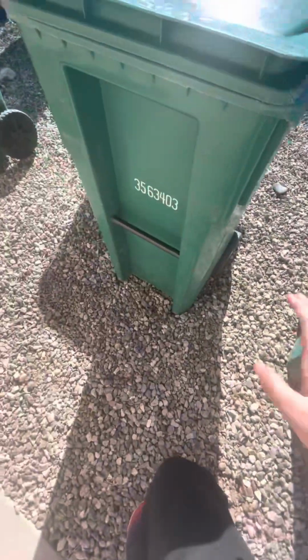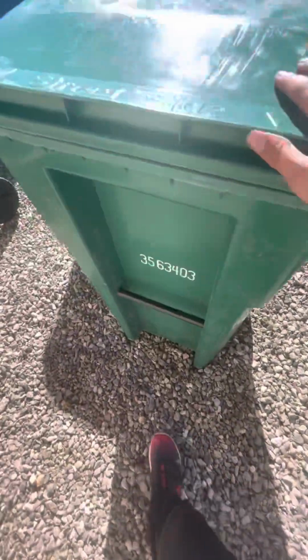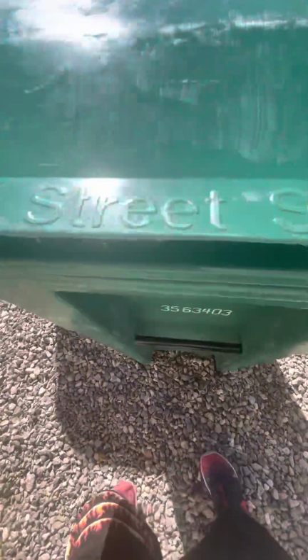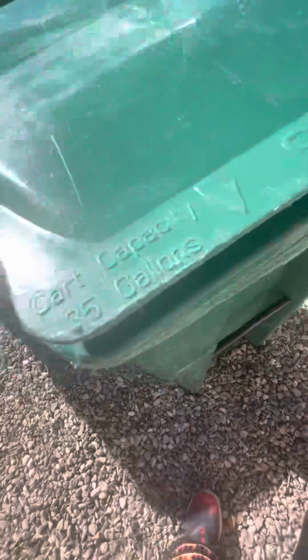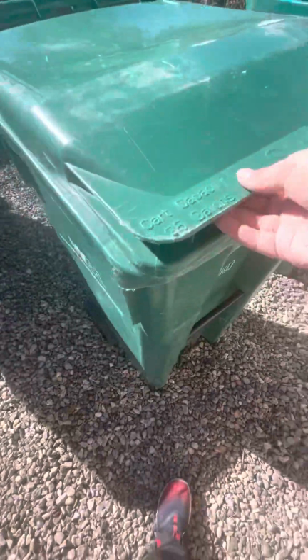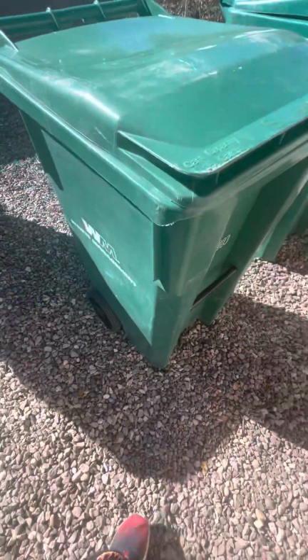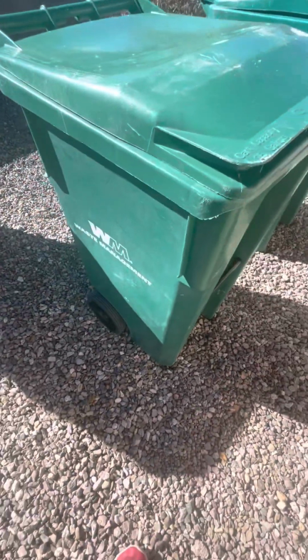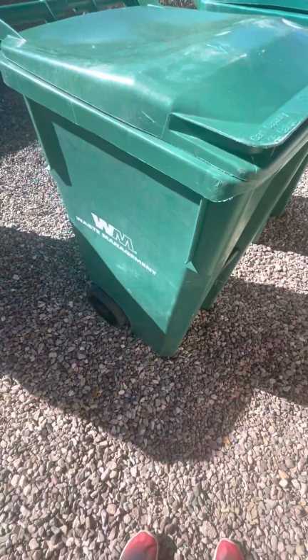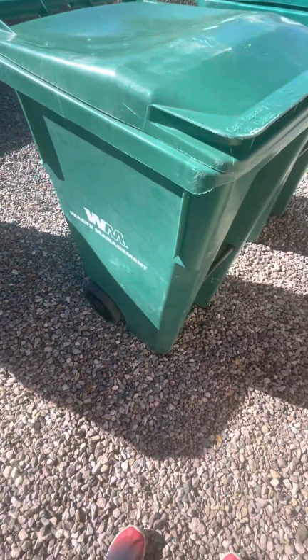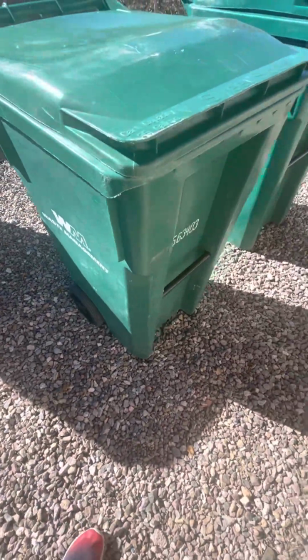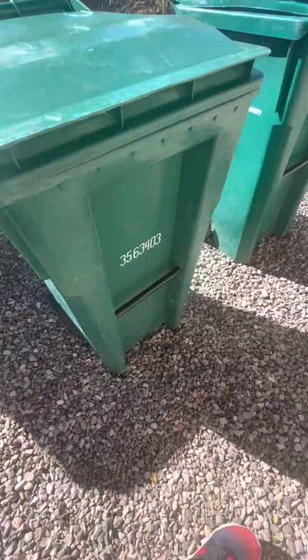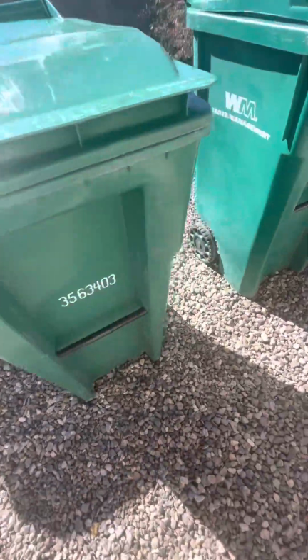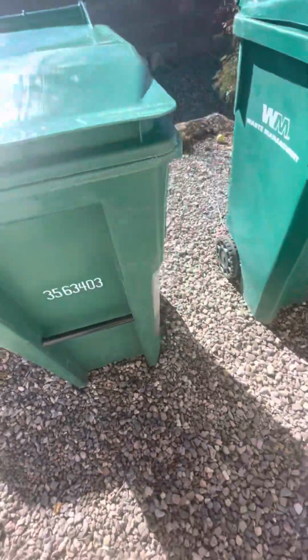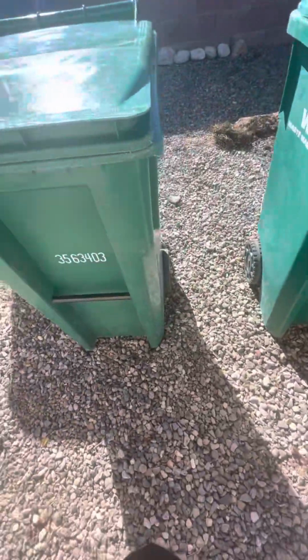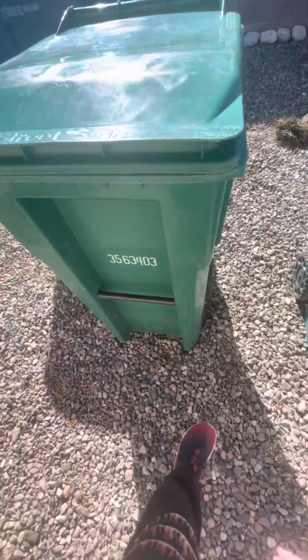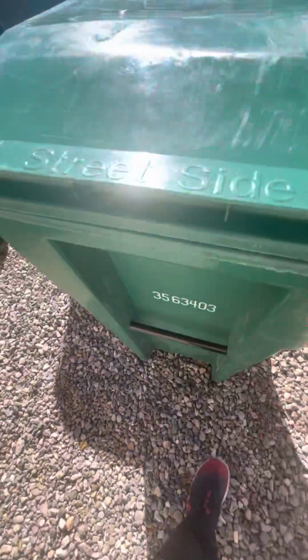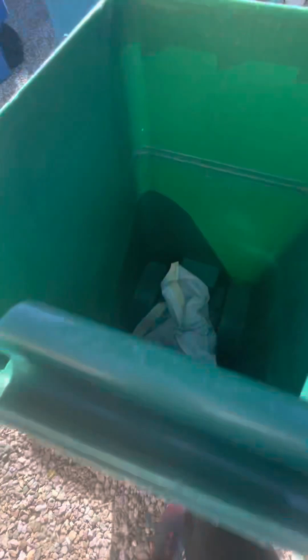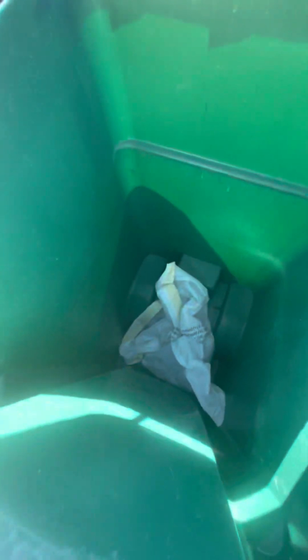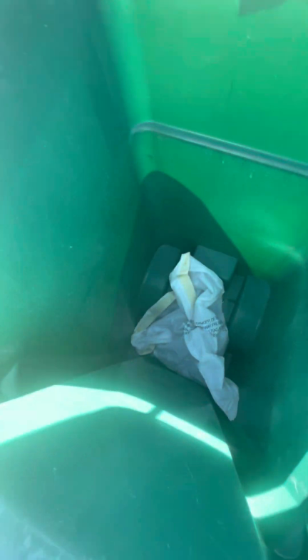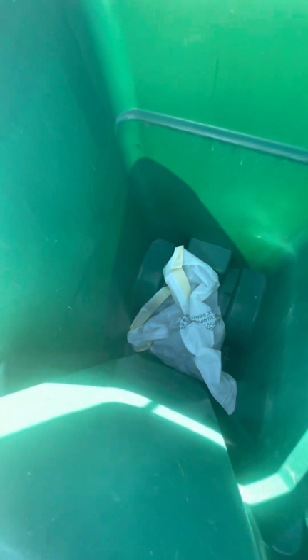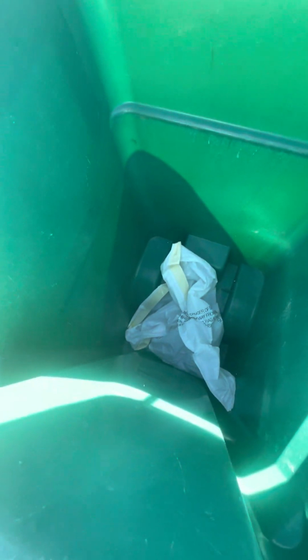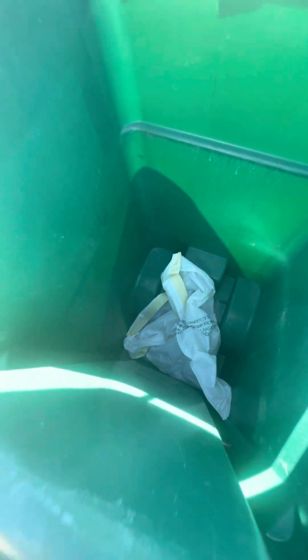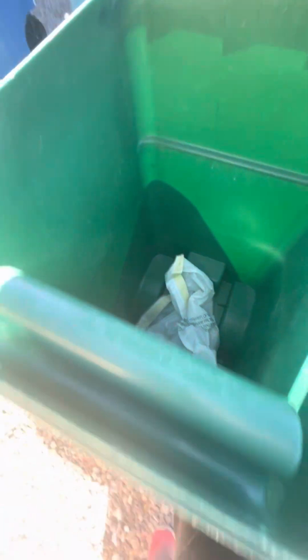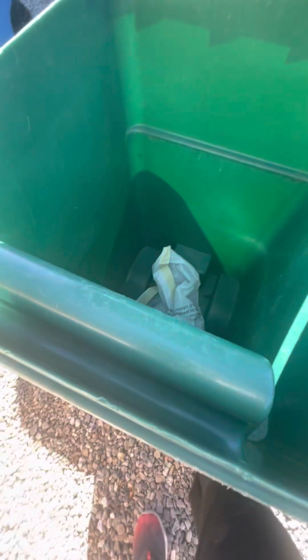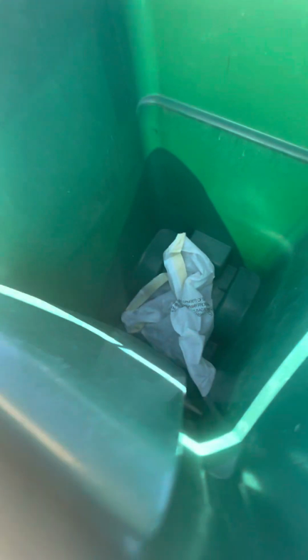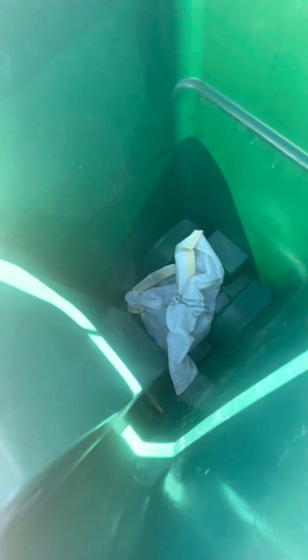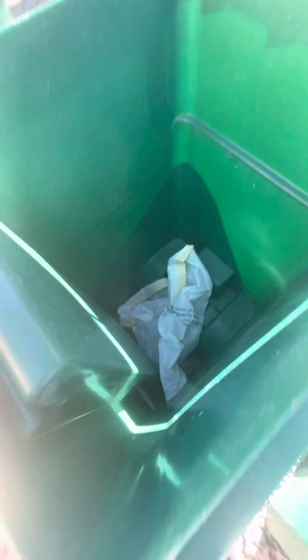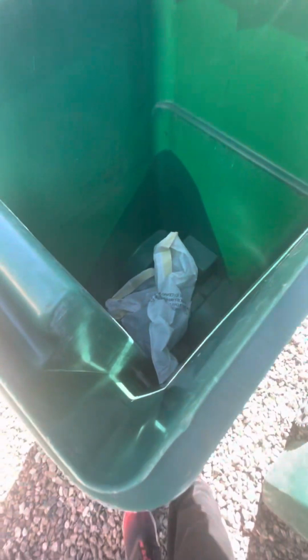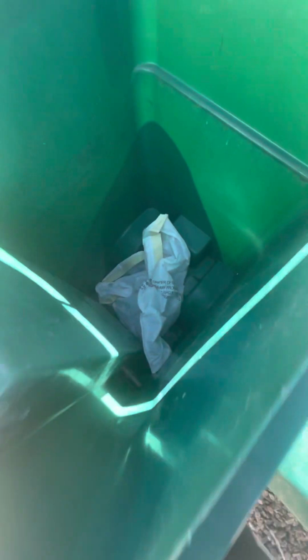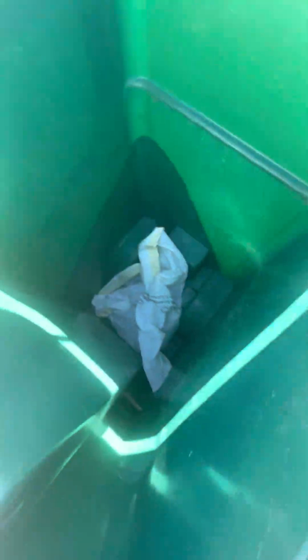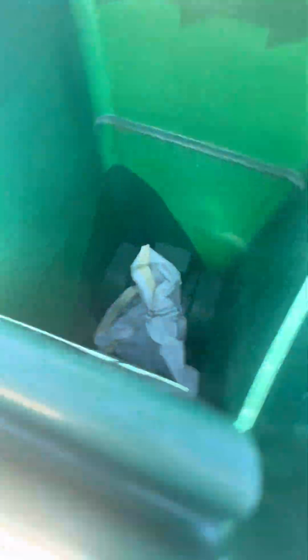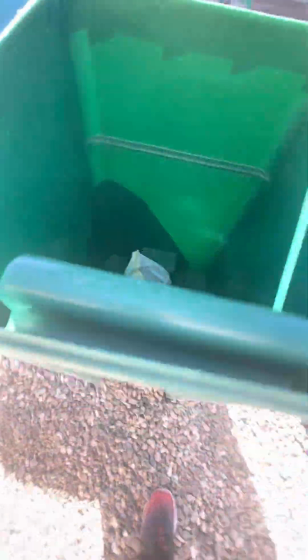I have another 35-gallon Cascade. Nothing's in it, so I don't use anything in here besides putting a trash bag in it.